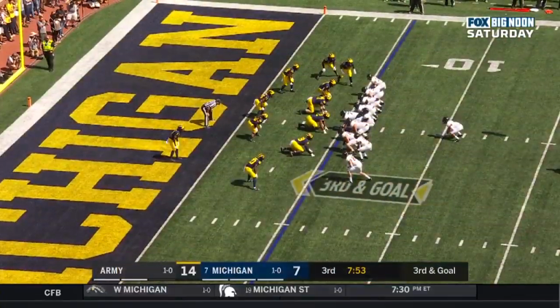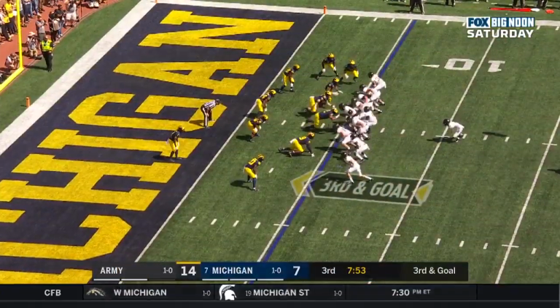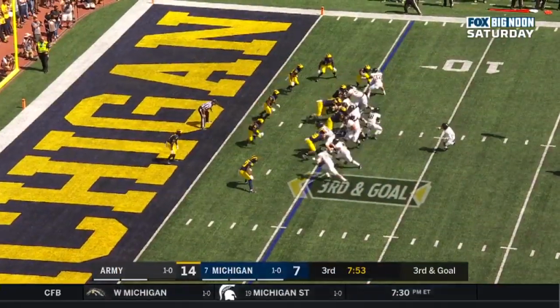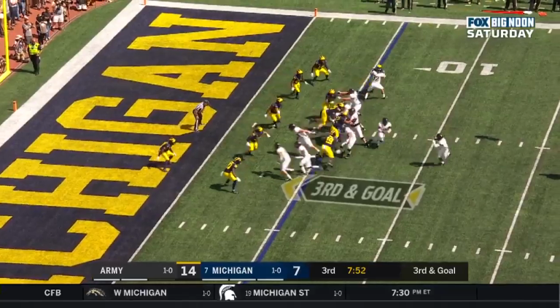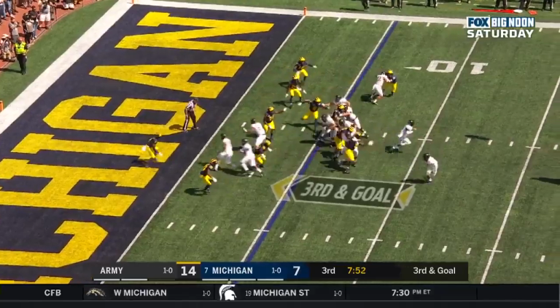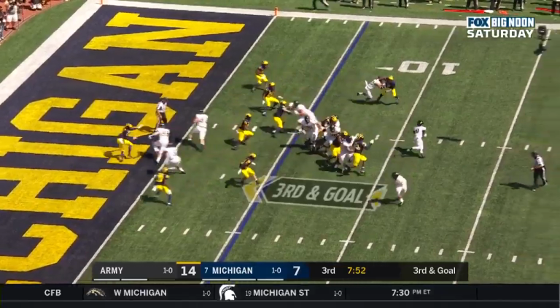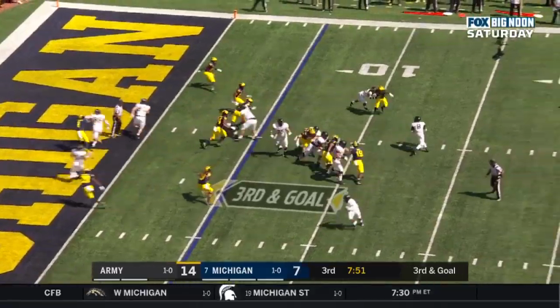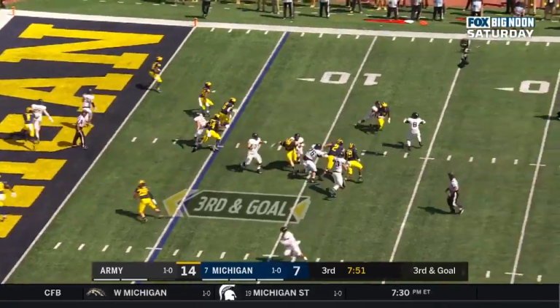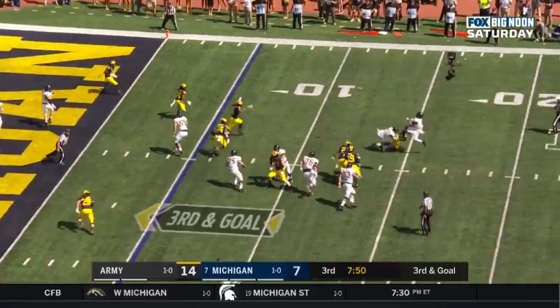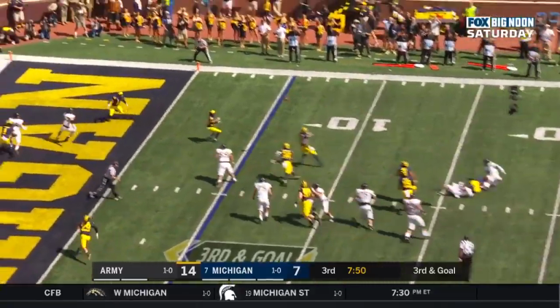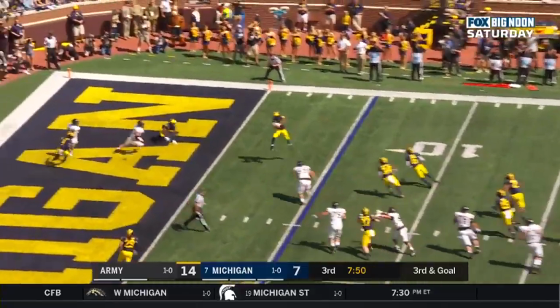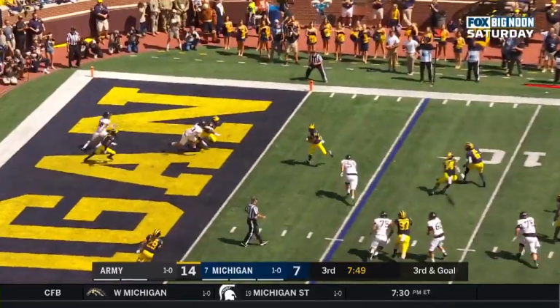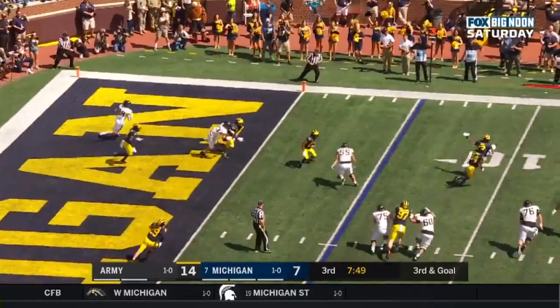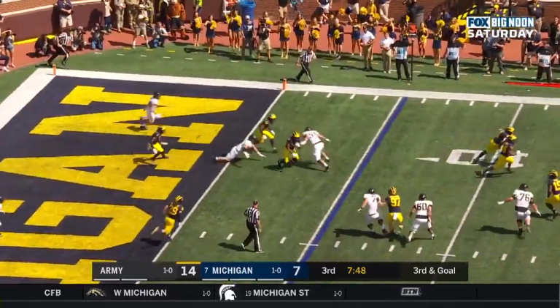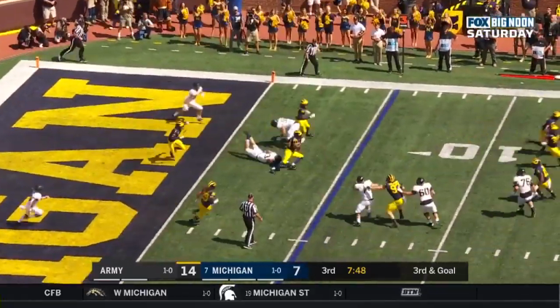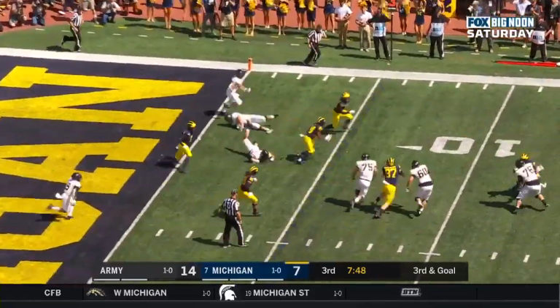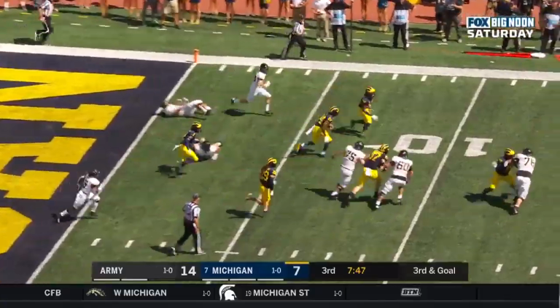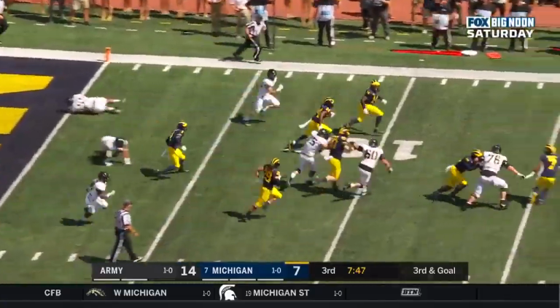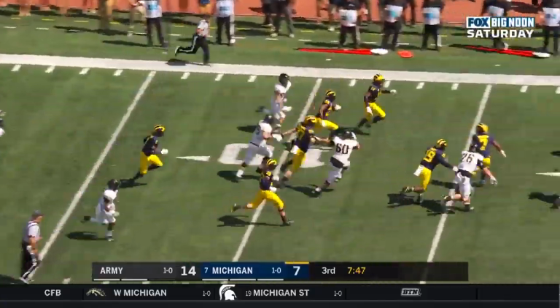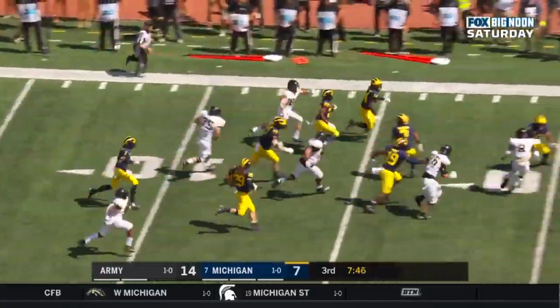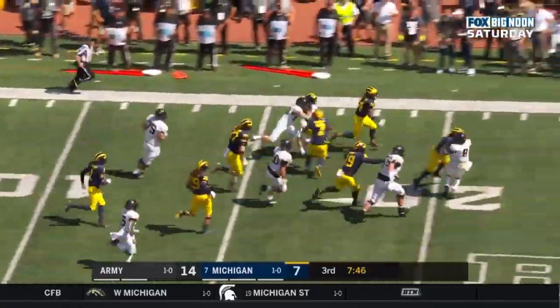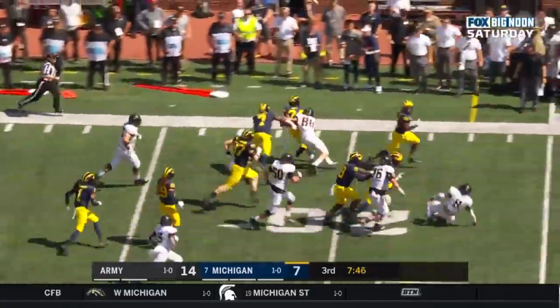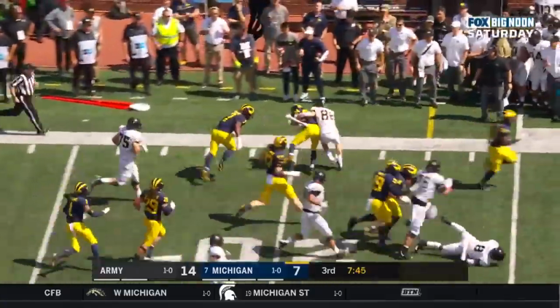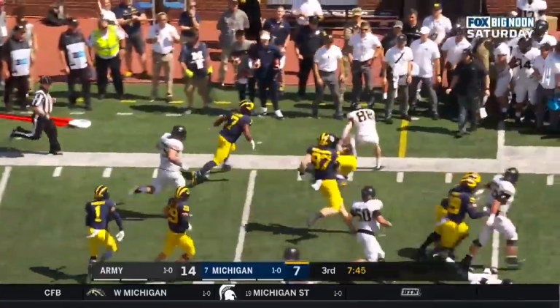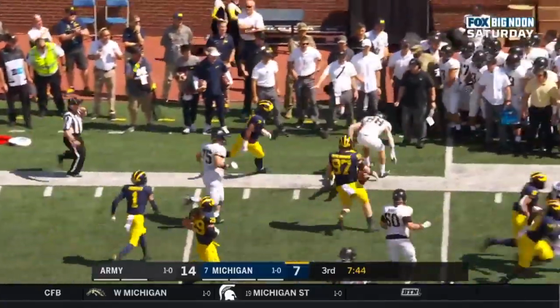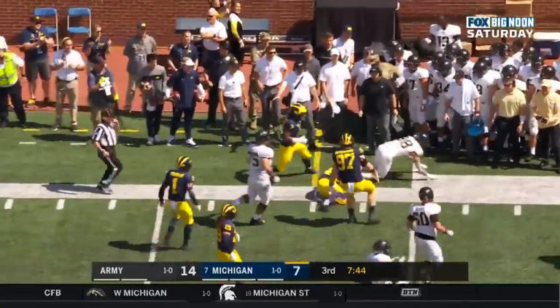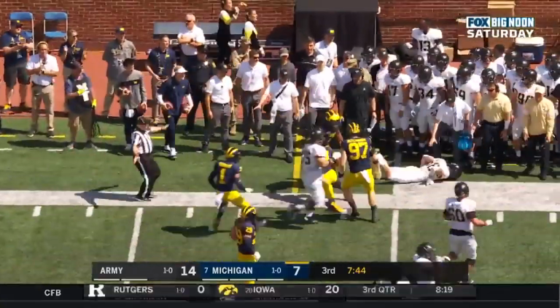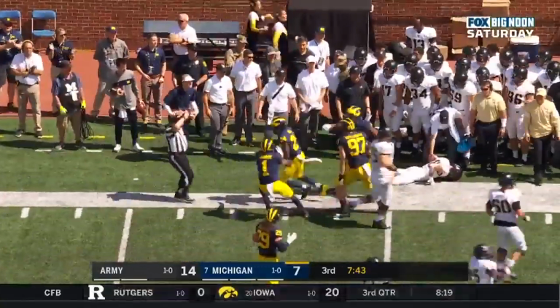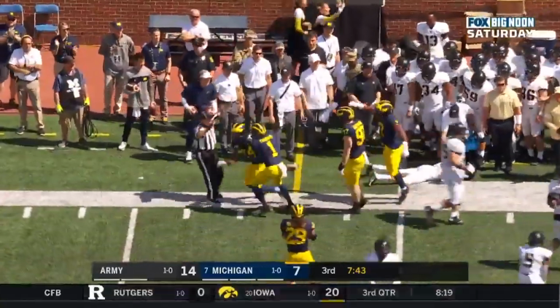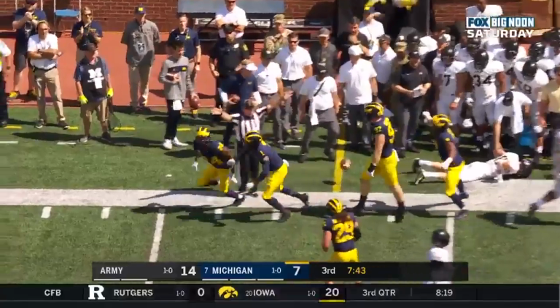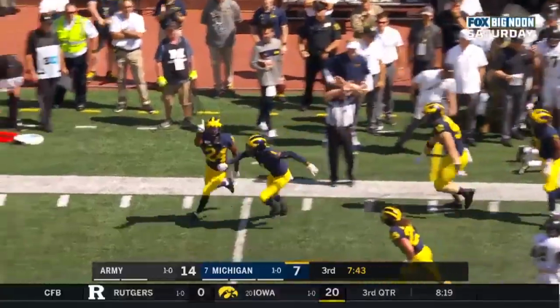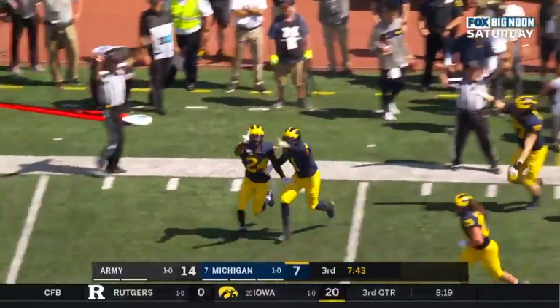Hopkins Jr. under center, fakes the pitch, rolls, throws — intercepted. Laverne Hill. And Michigan counter punches.